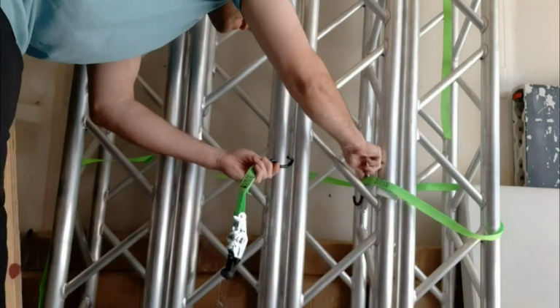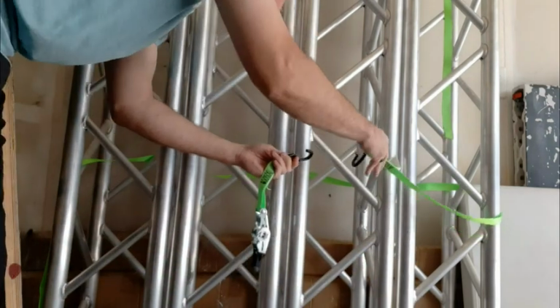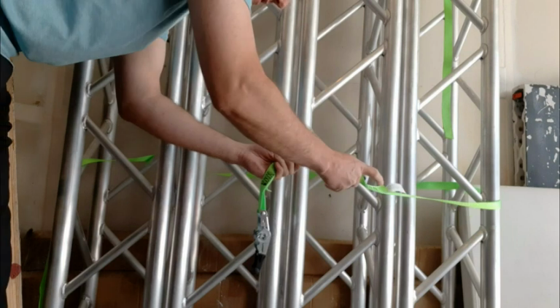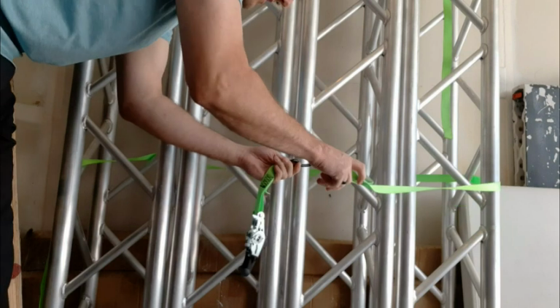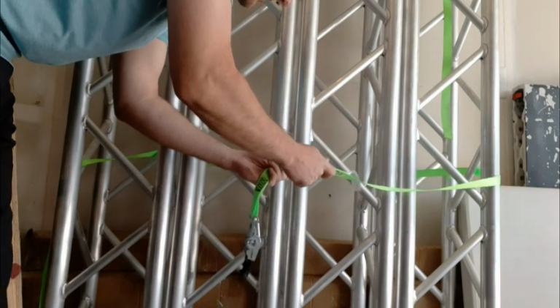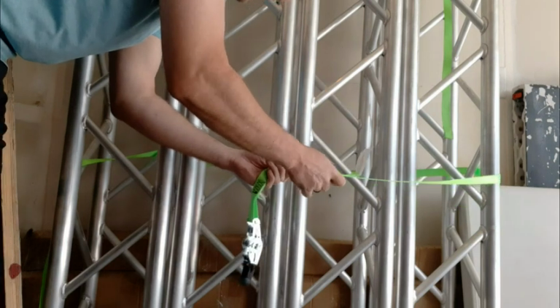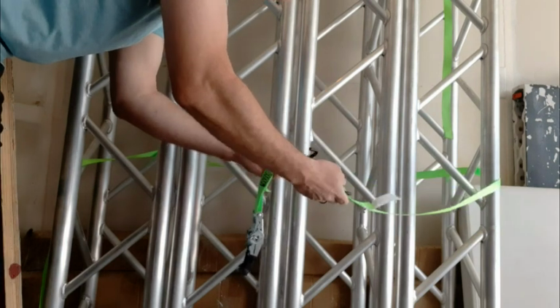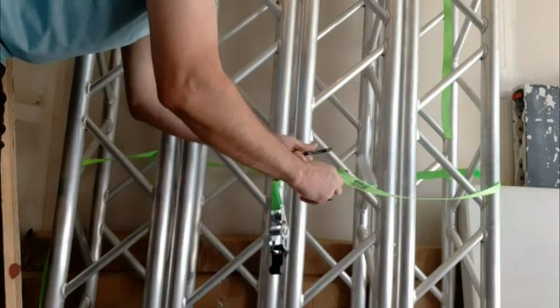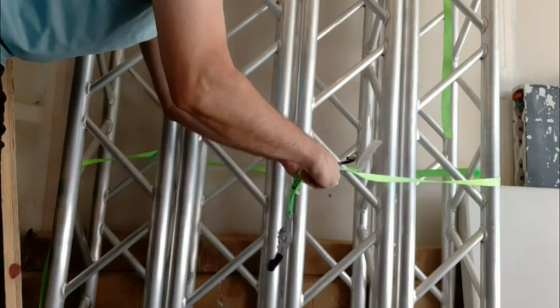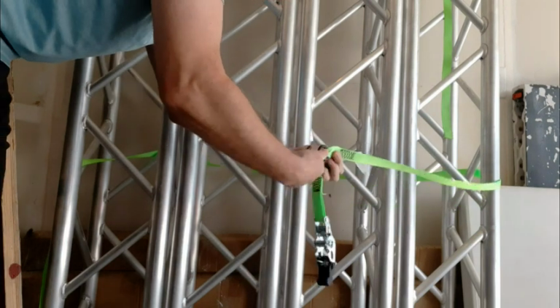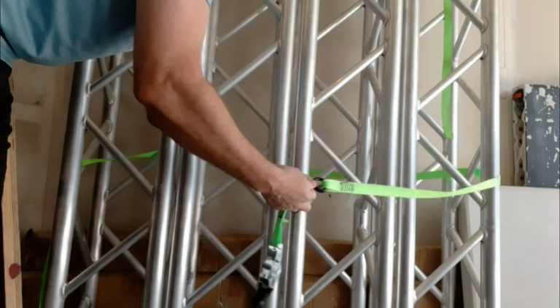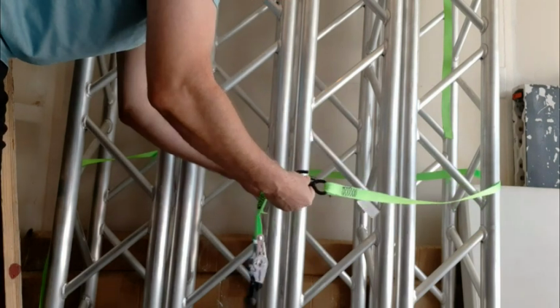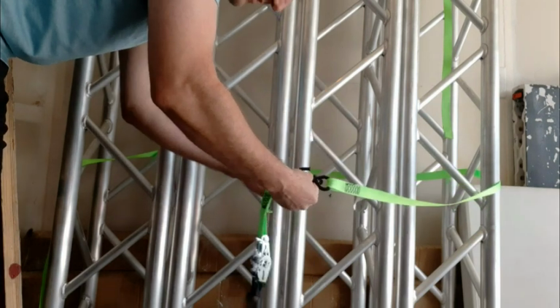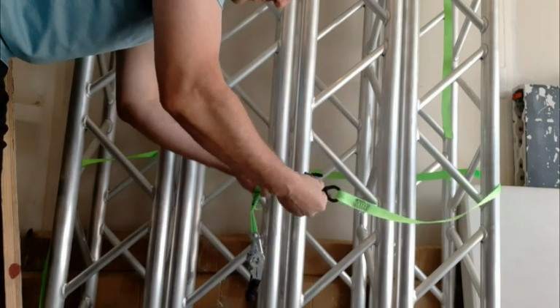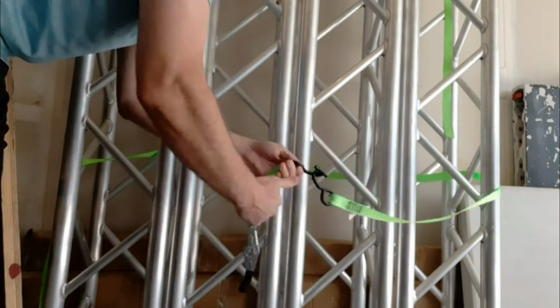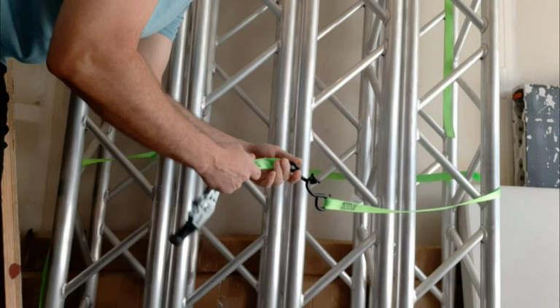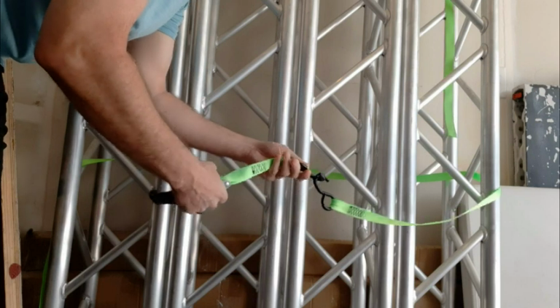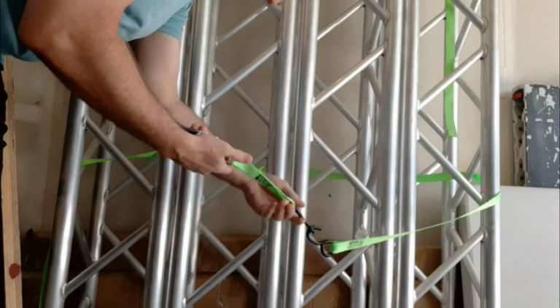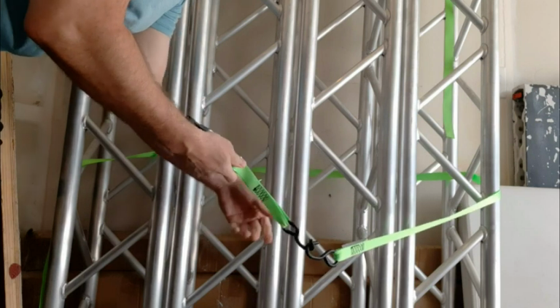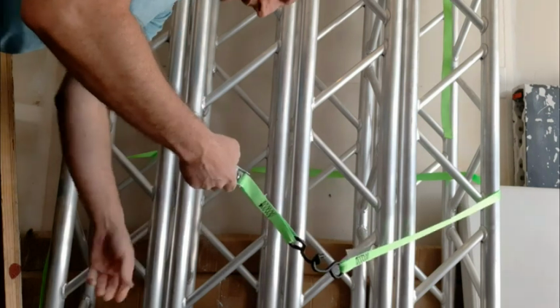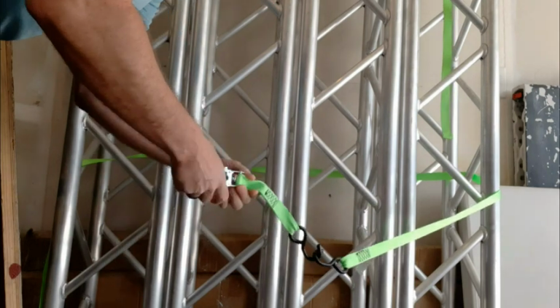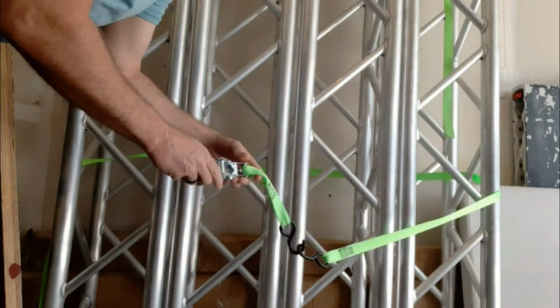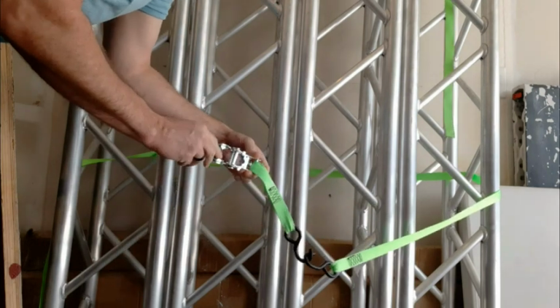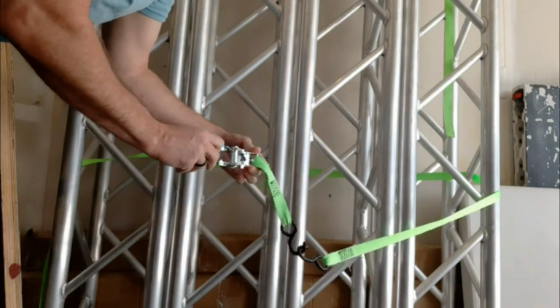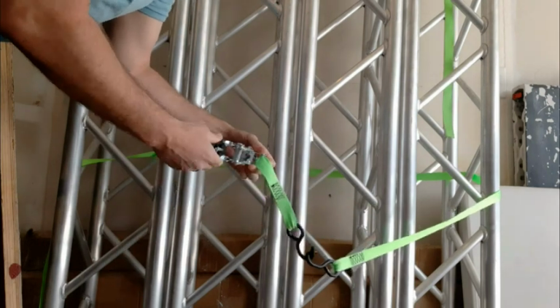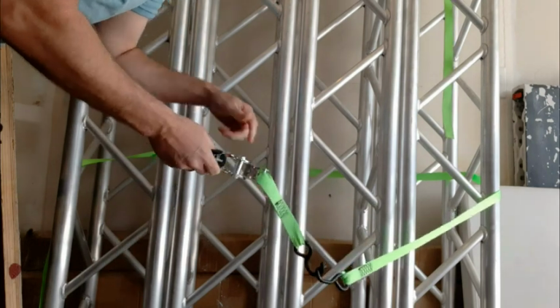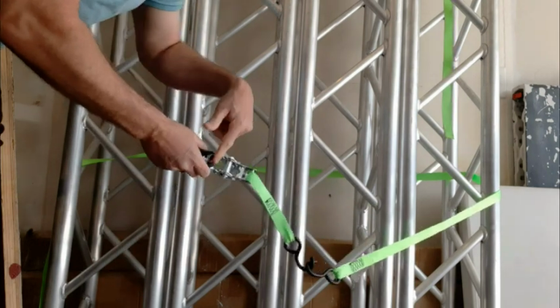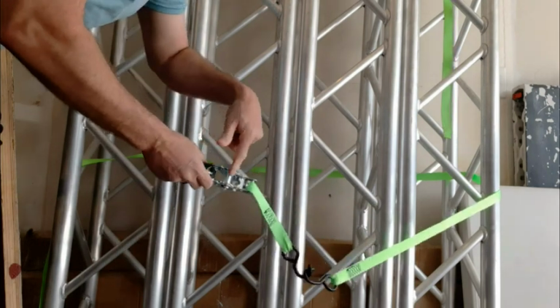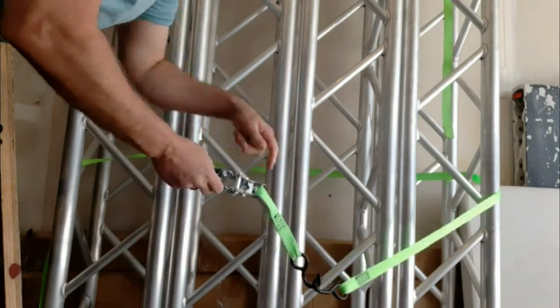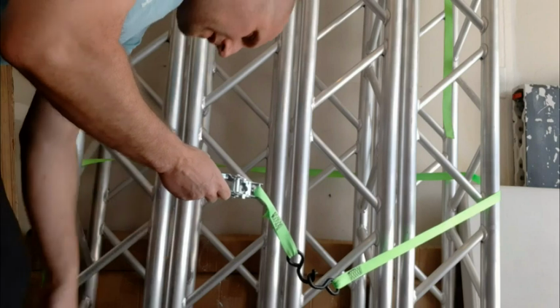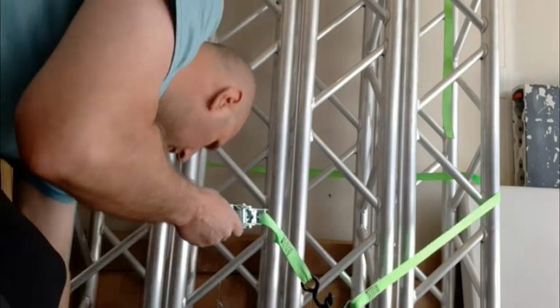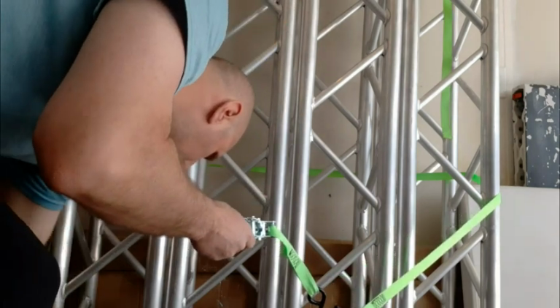Here are a few common questions. How long are the tie-down straps? The ones I got are 15 feet. The weight capacity is 1,500 pounds. You might be able to go higher than that, but be careful if you do.